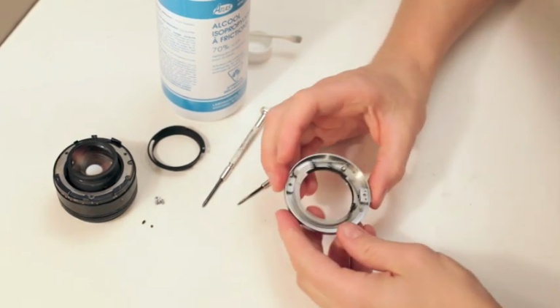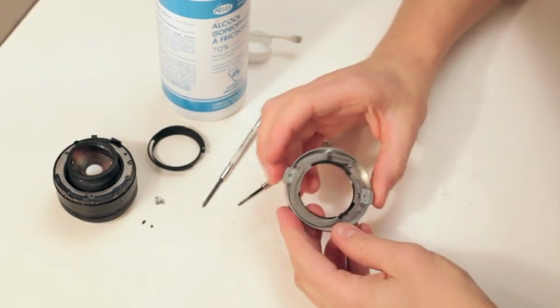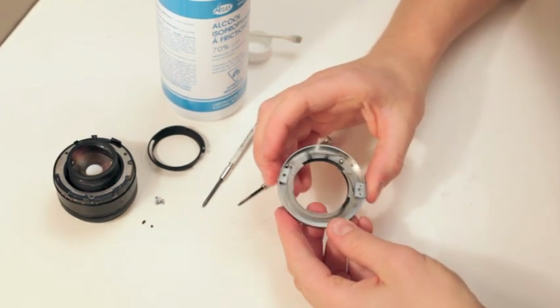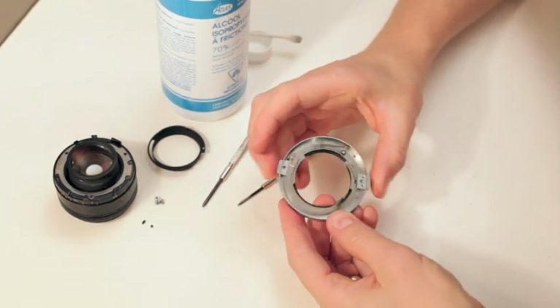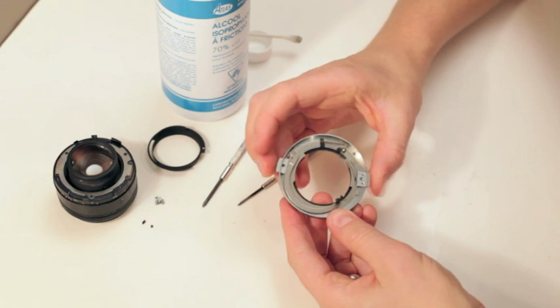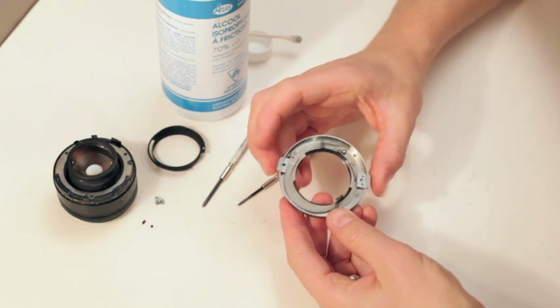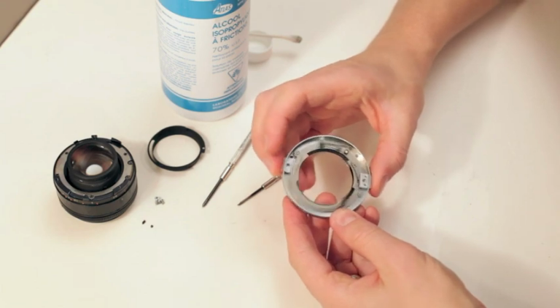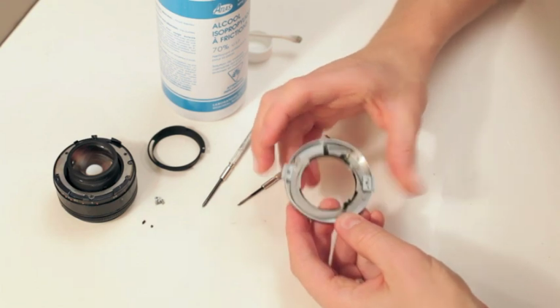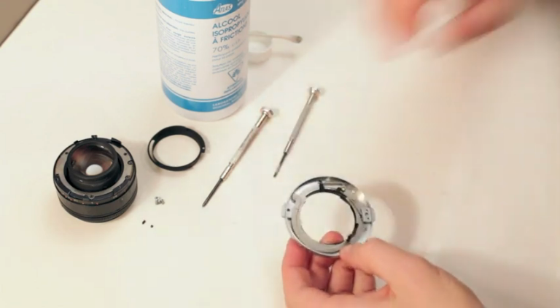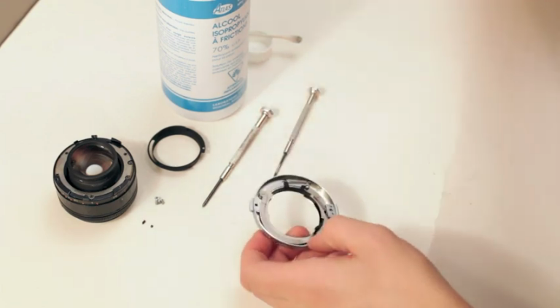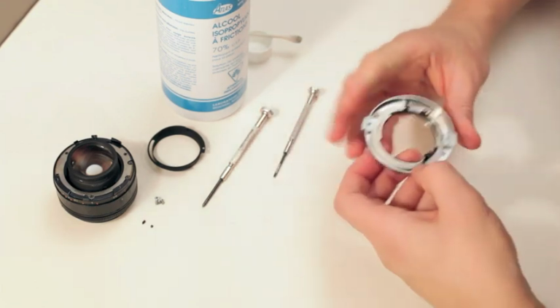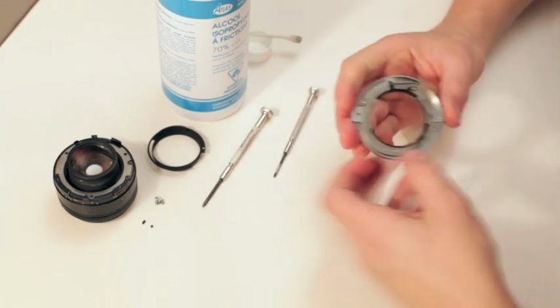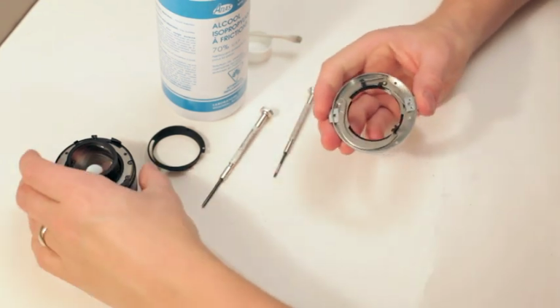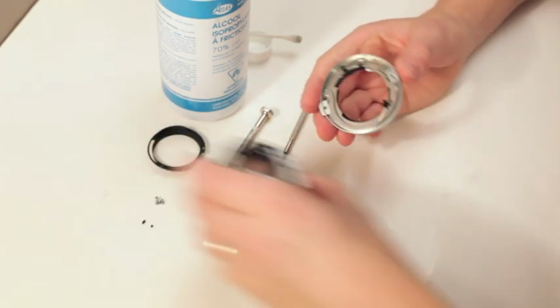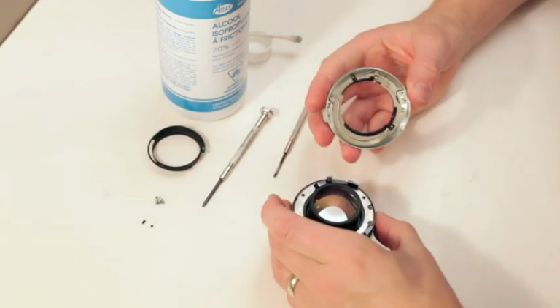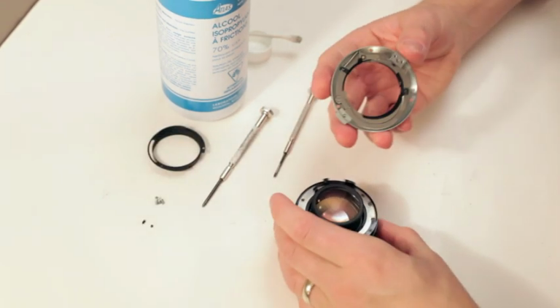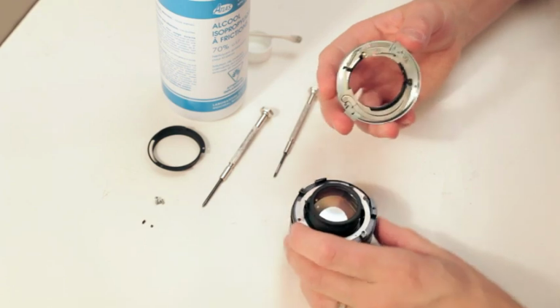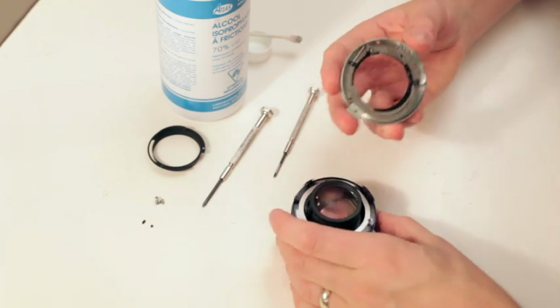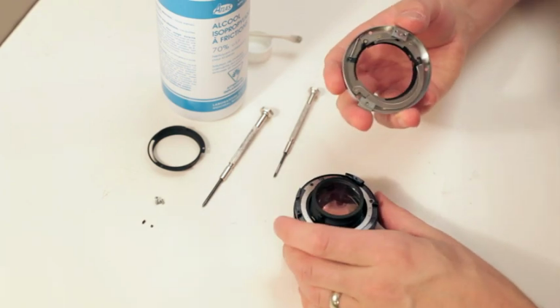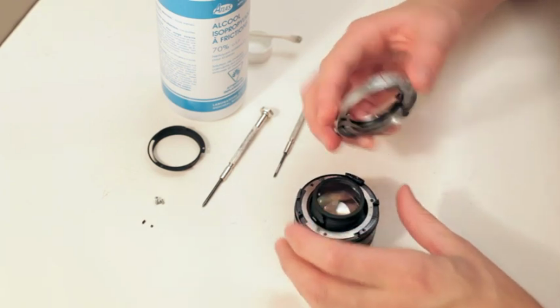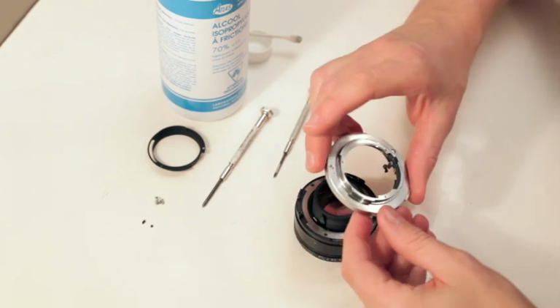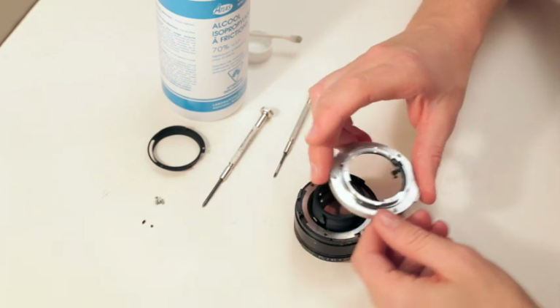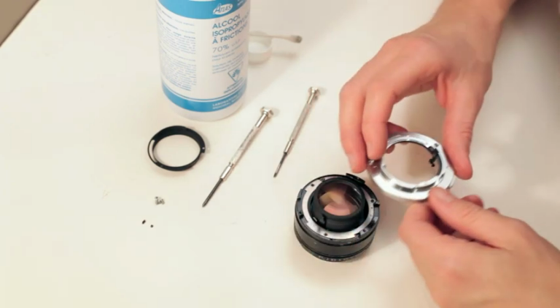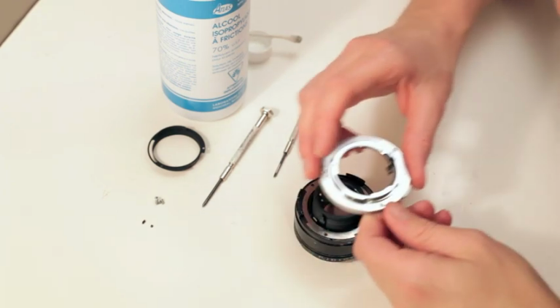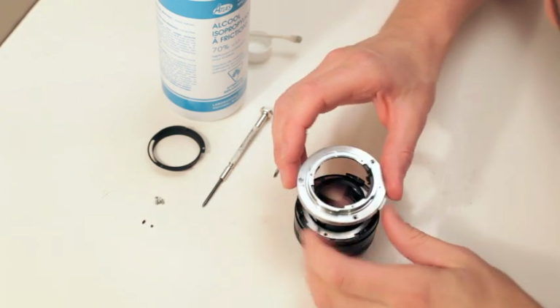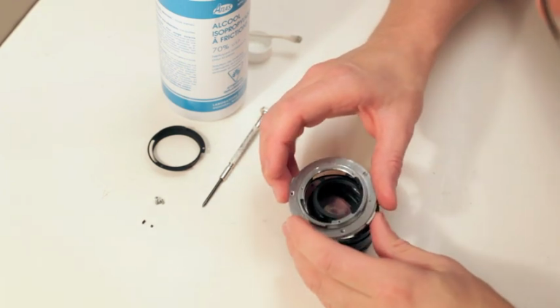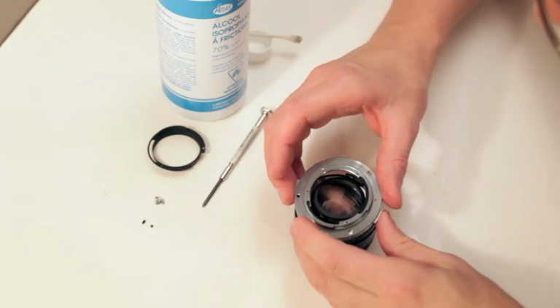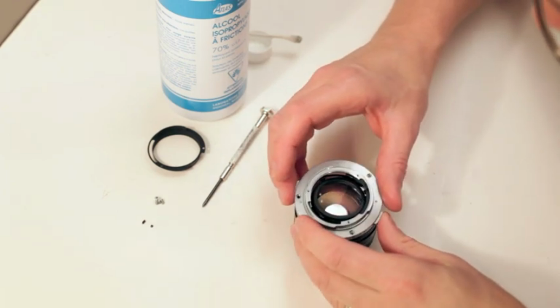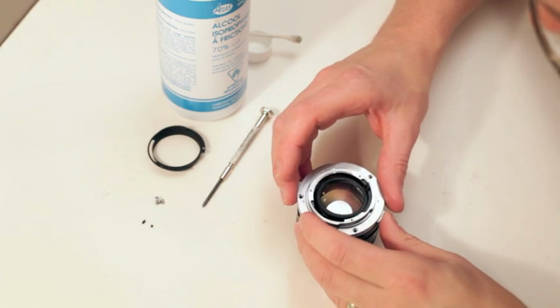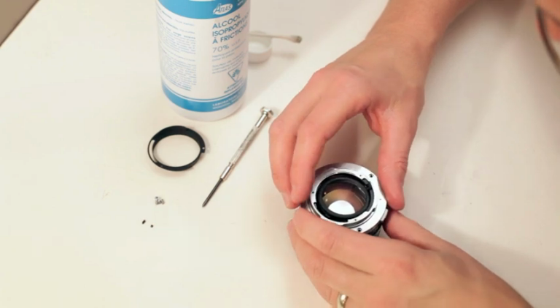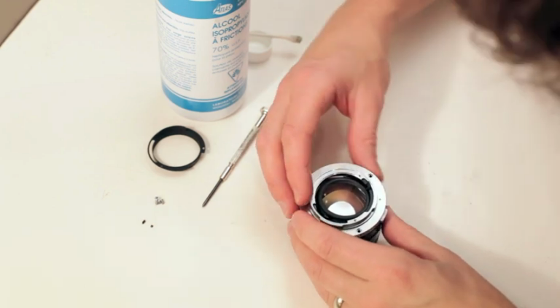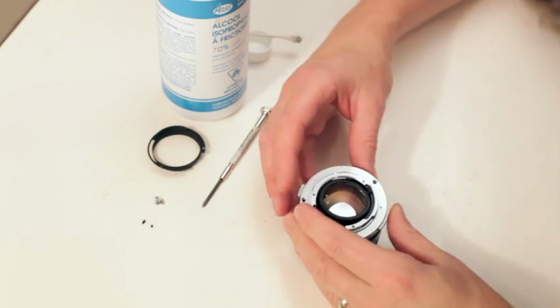There we go — look at that, boom! That's all it was. So let's throw it together. It's too bad they ripped the grip off this thing; now I gotta go find a grip to make it look like a decent lens. Oh well.